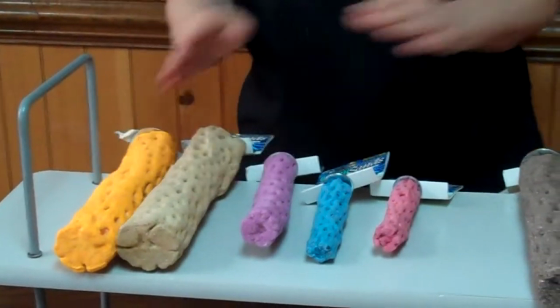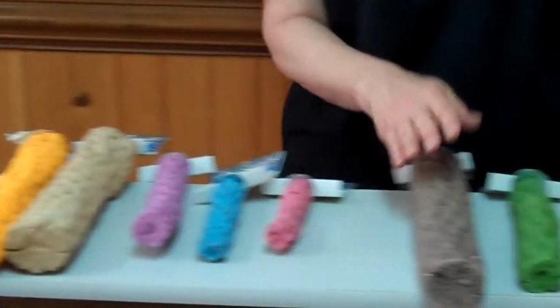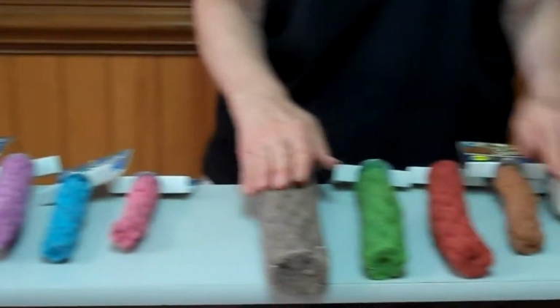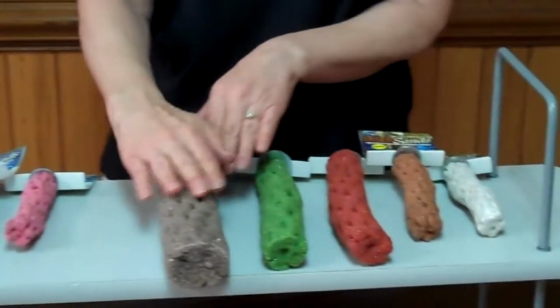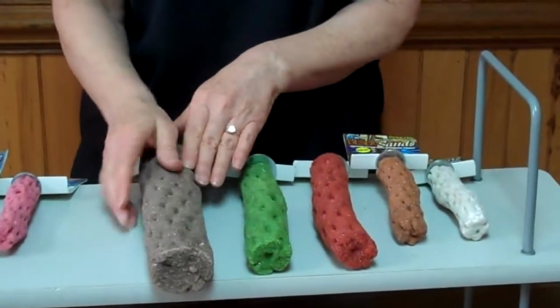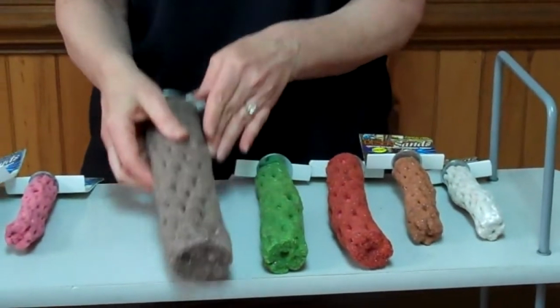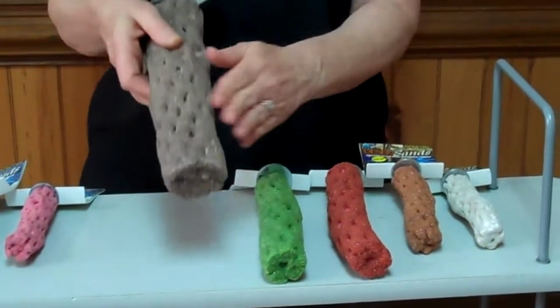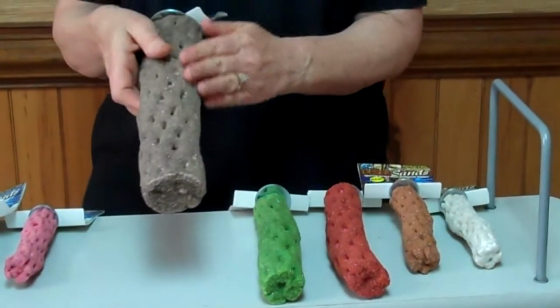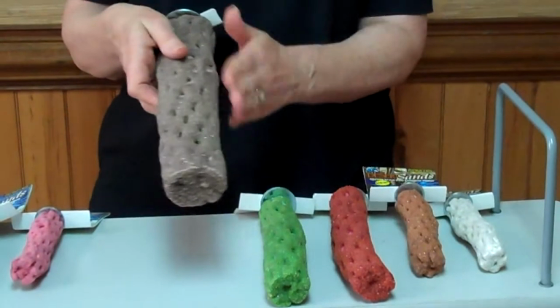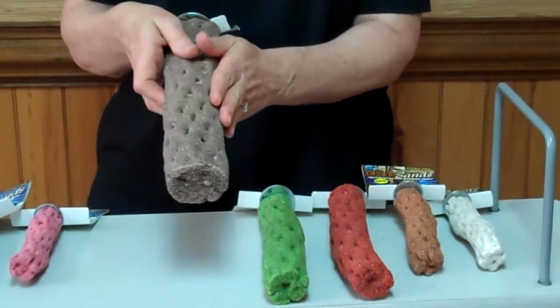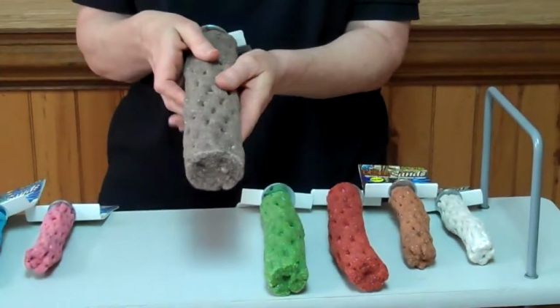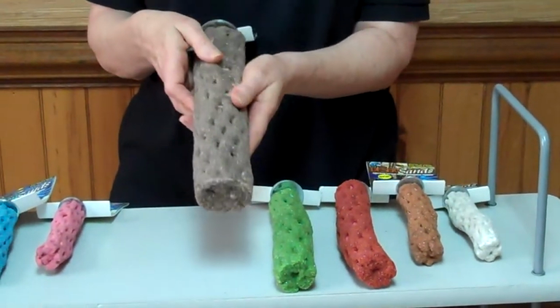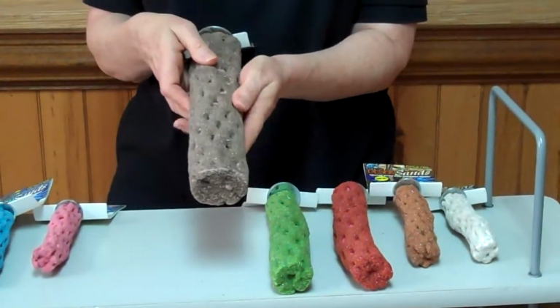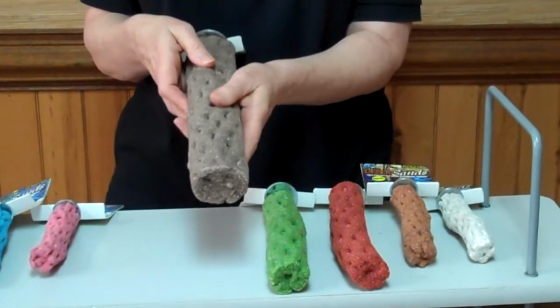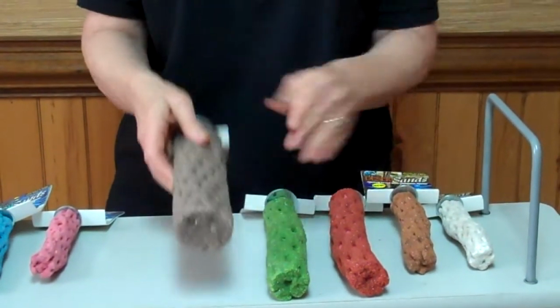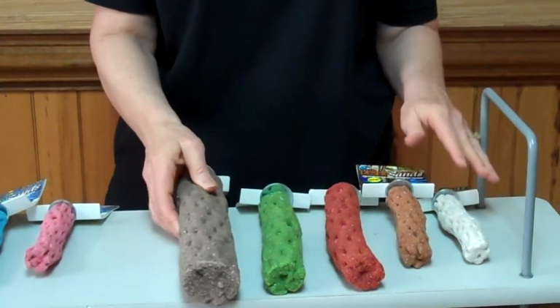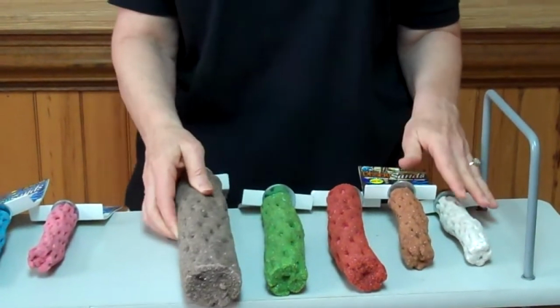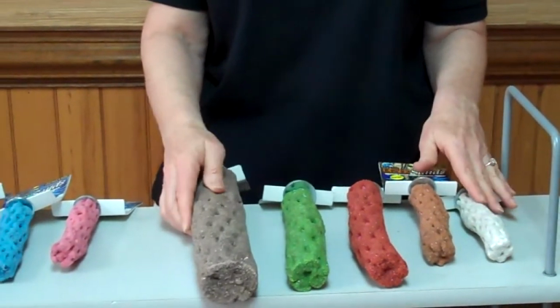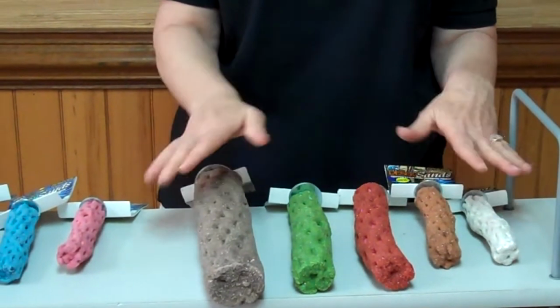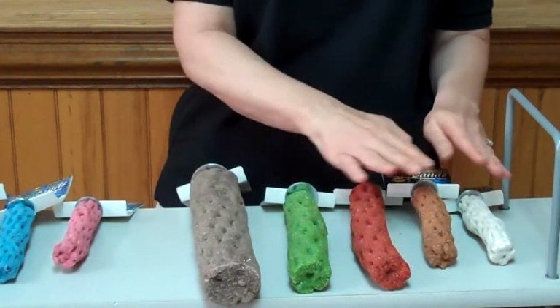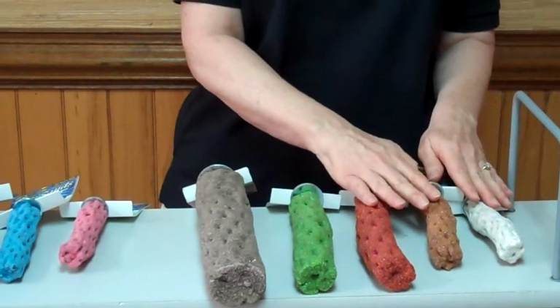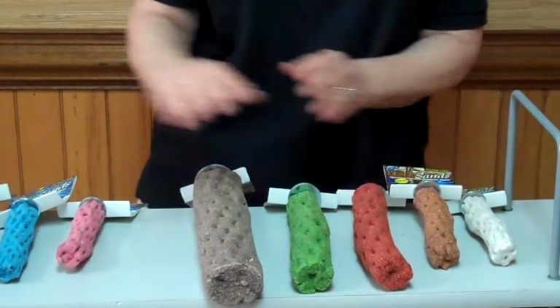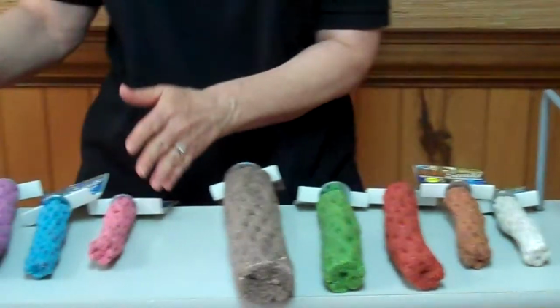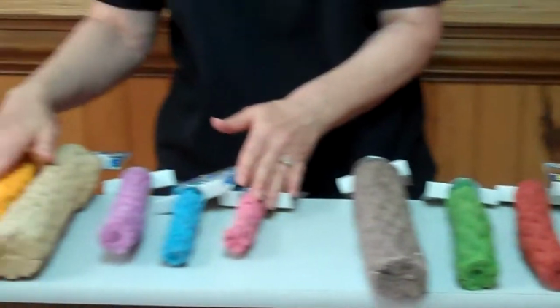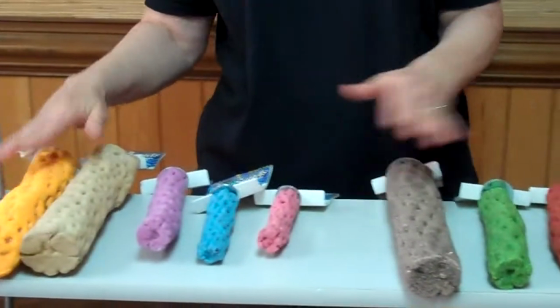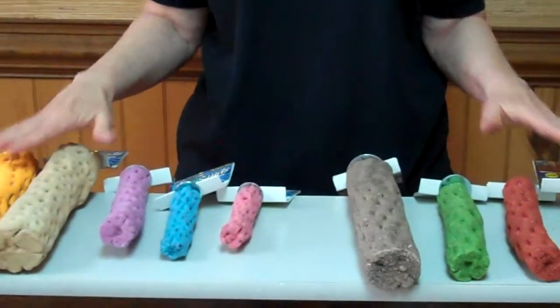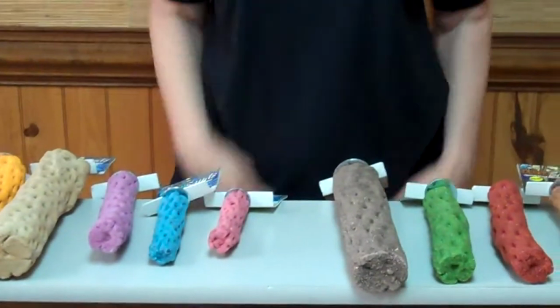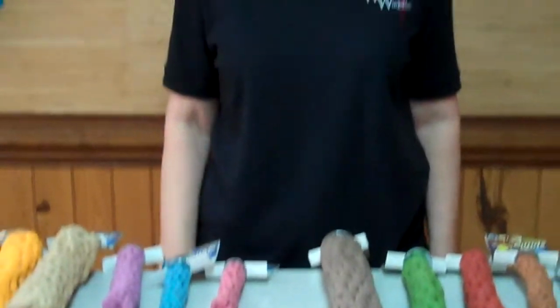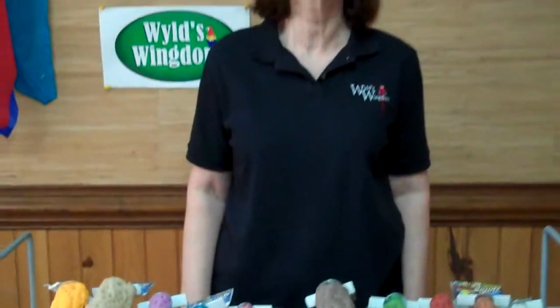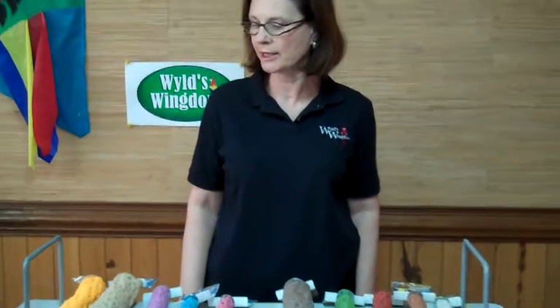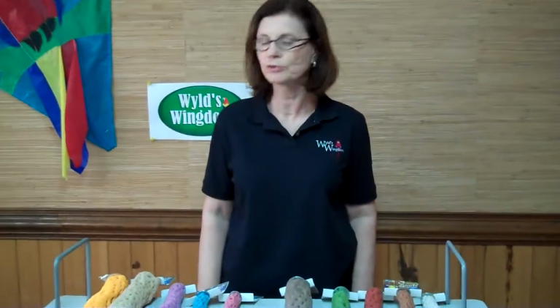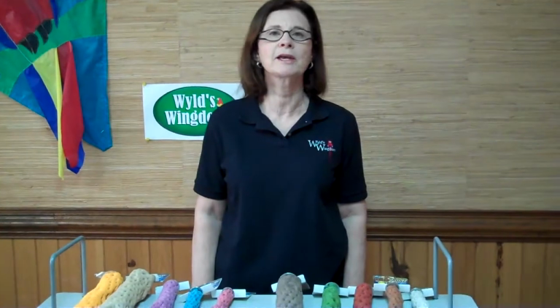The Desert Sands is a coarser material, and it's for more aggressive grooming. The colors you see are the colors of the desert and the colors of the beach. We think they're a great new addition to your line and beautifully named.